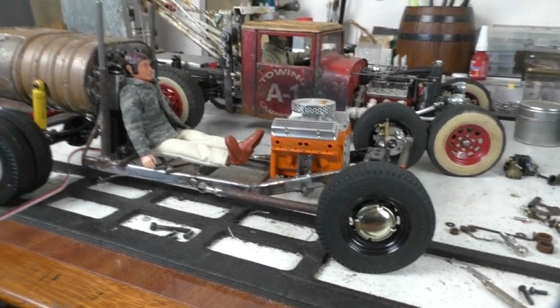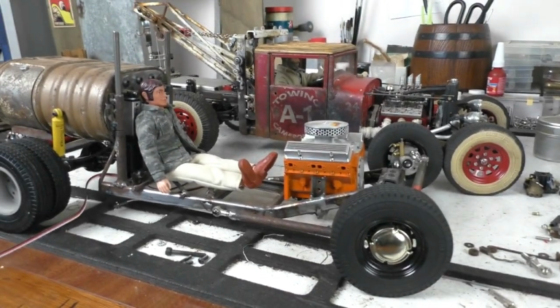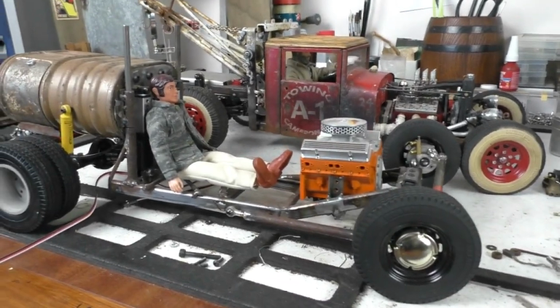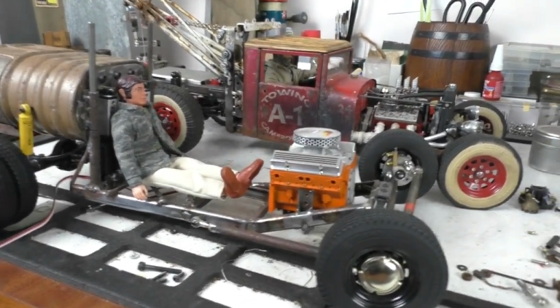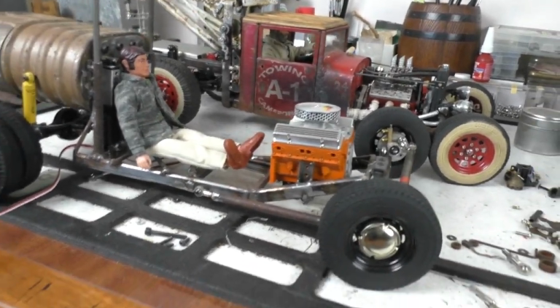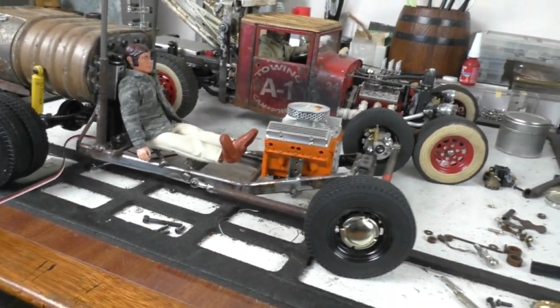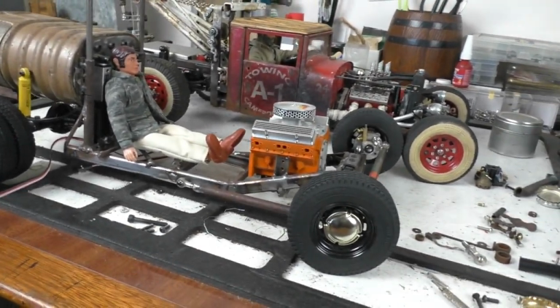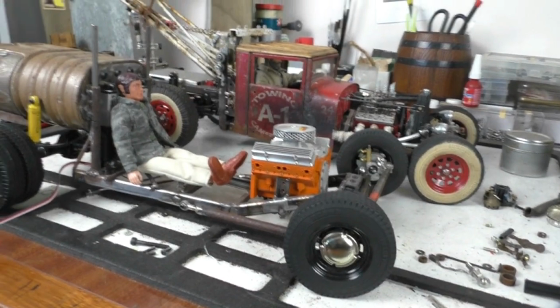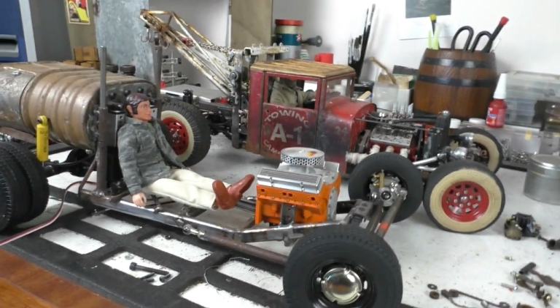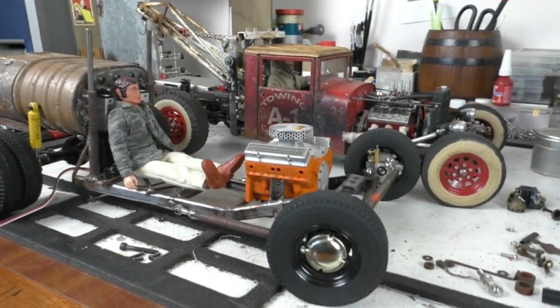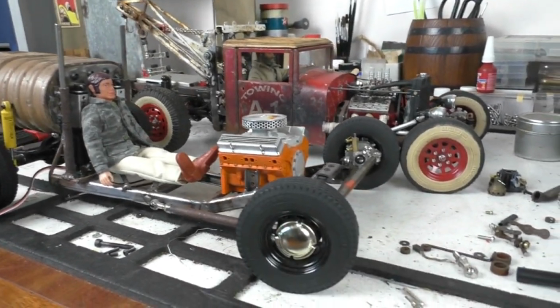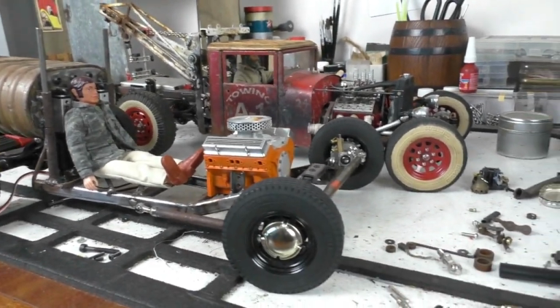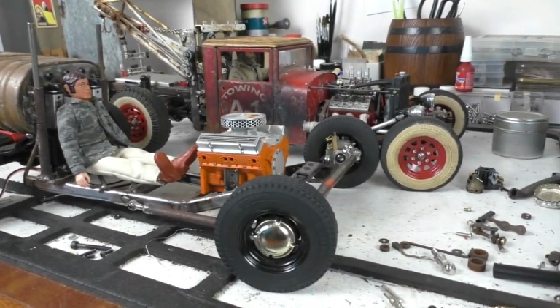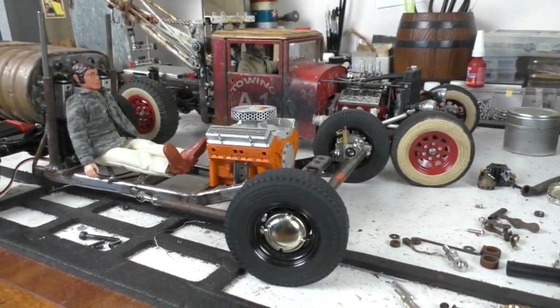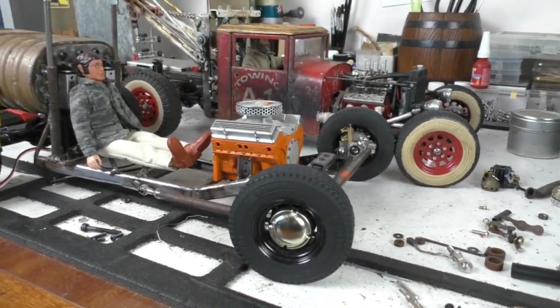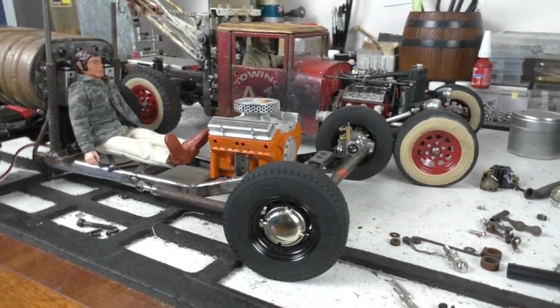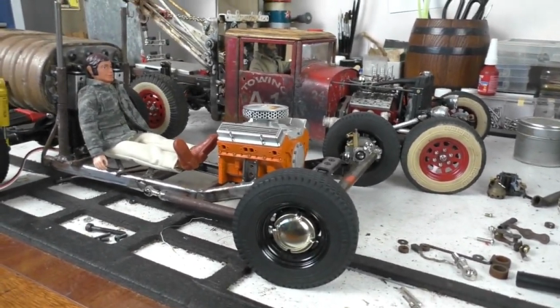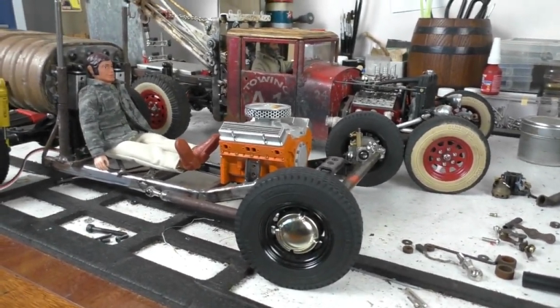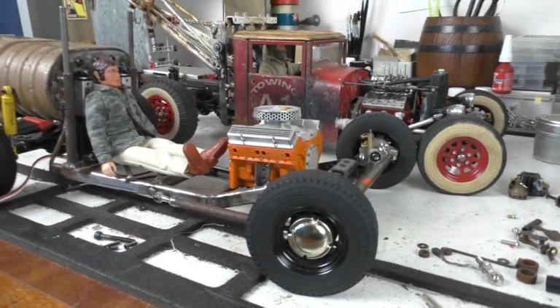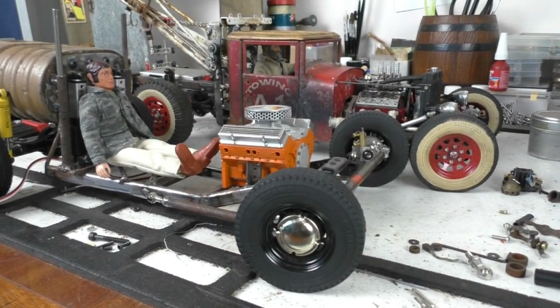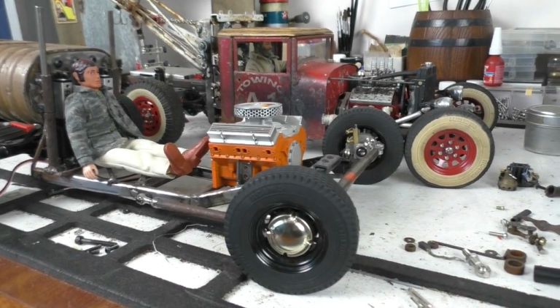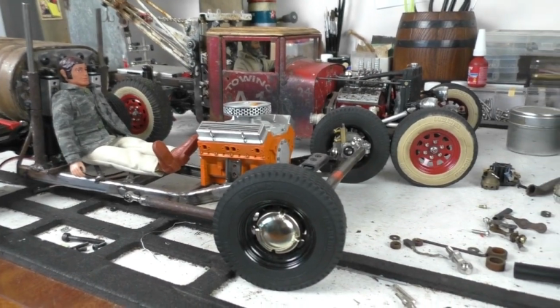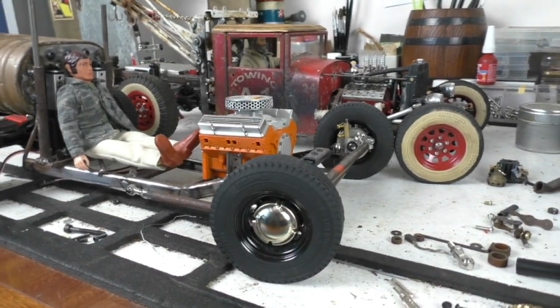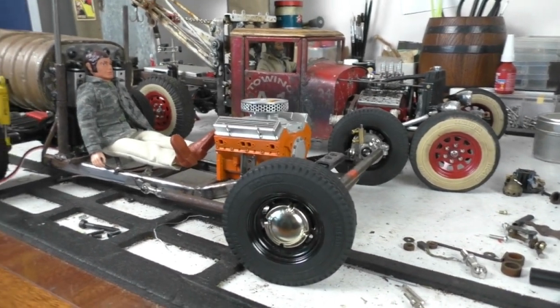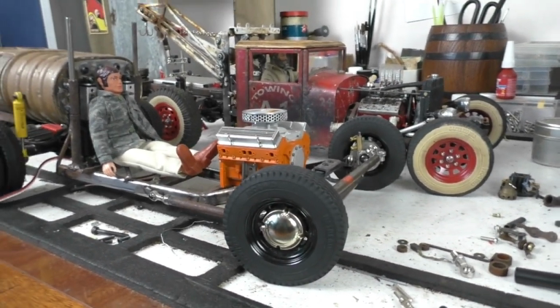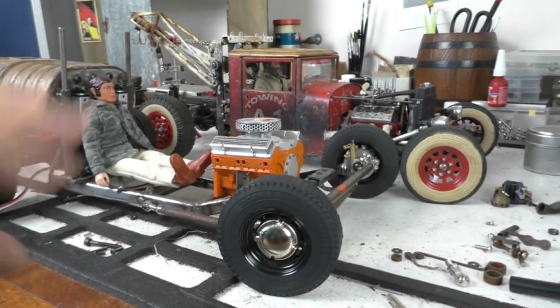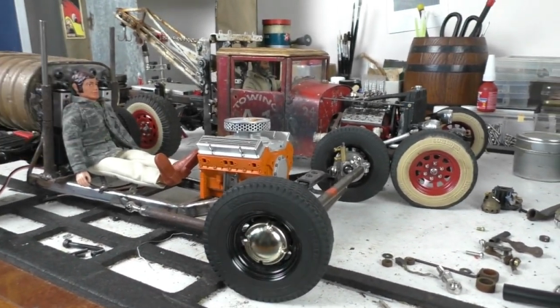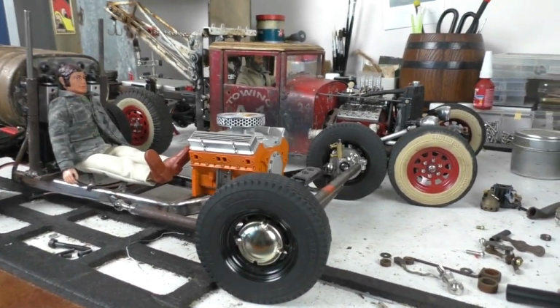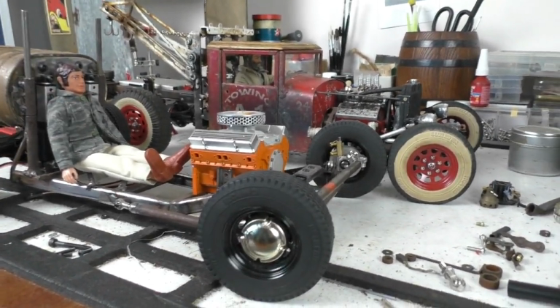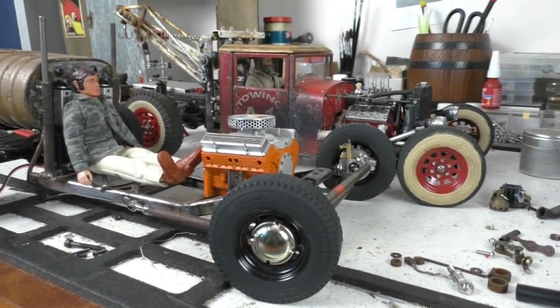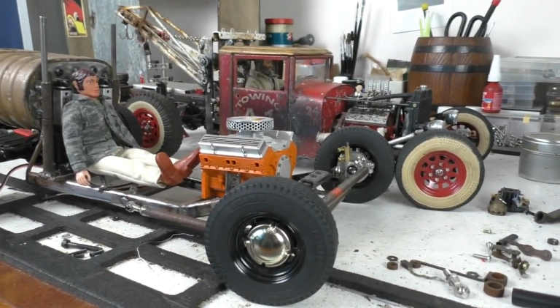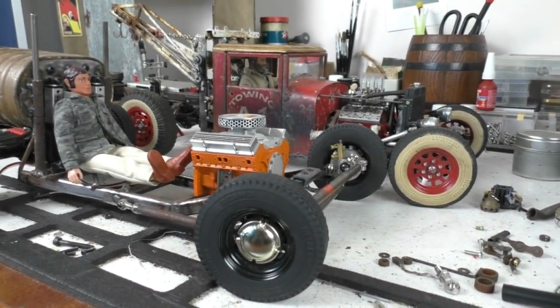Hello friends, Cyanide here. I've been a bit sick the last few weeks since I filmed the model show, so this is just gonna be a quick video, nothing too exciting here.